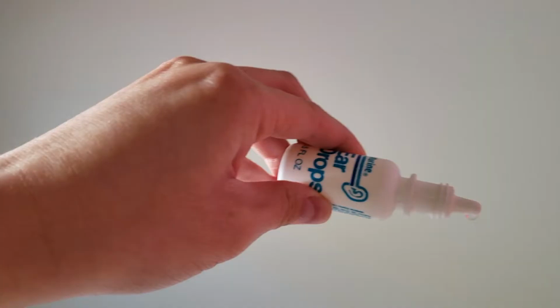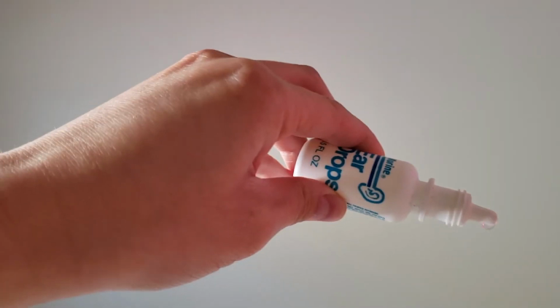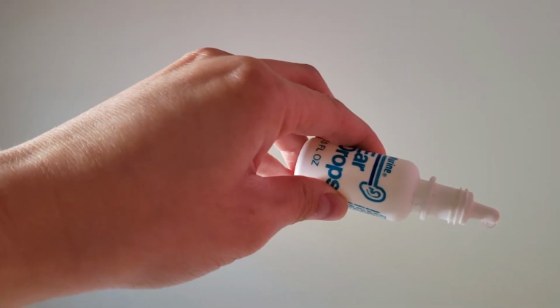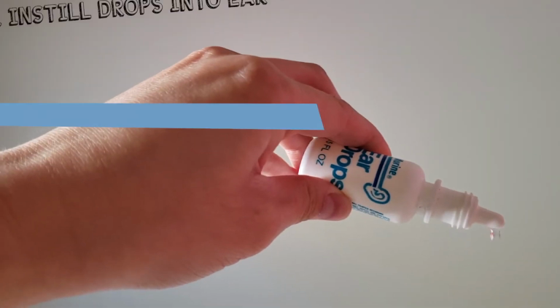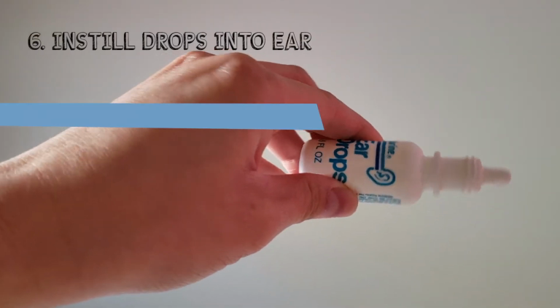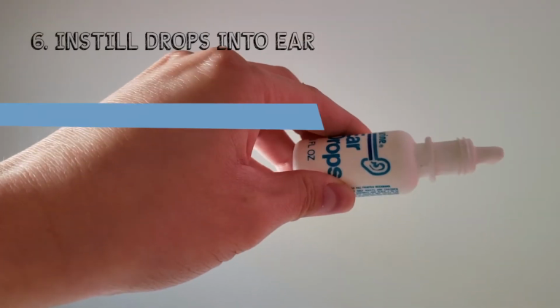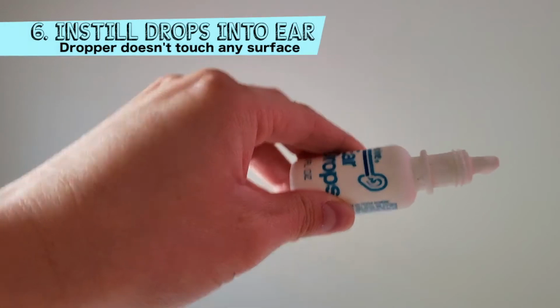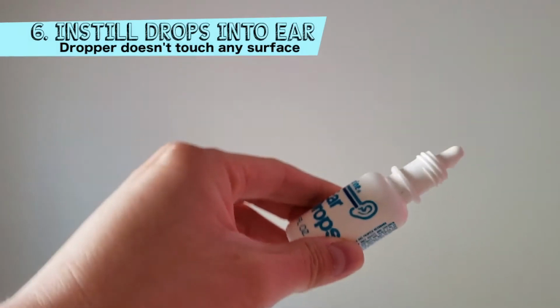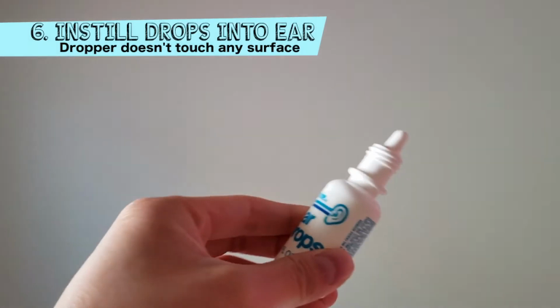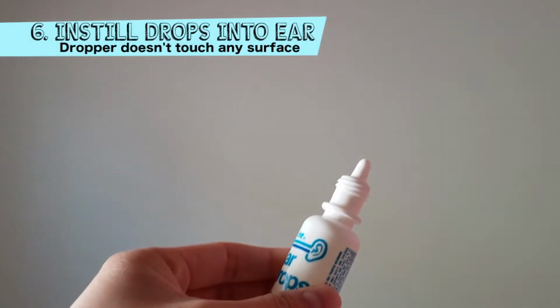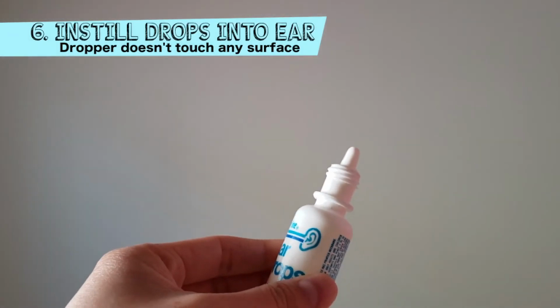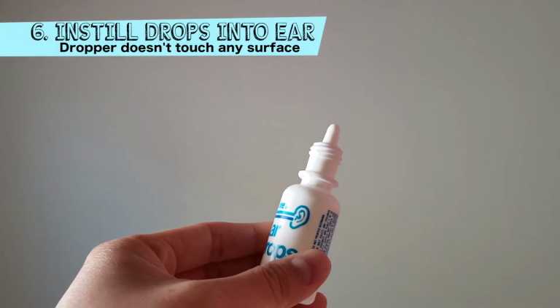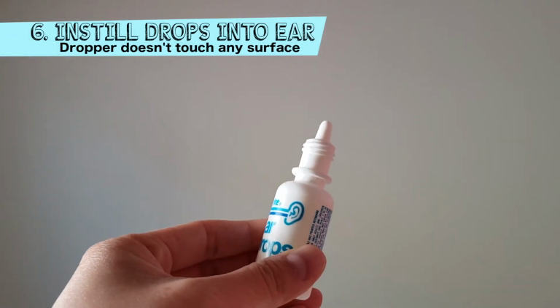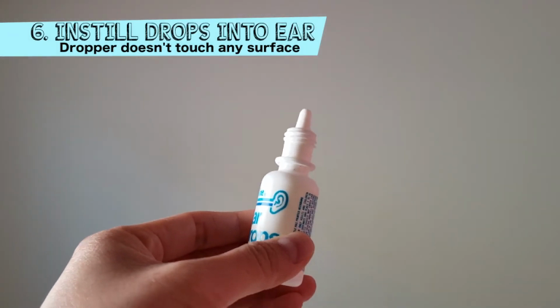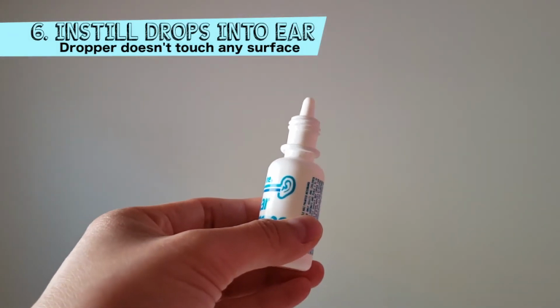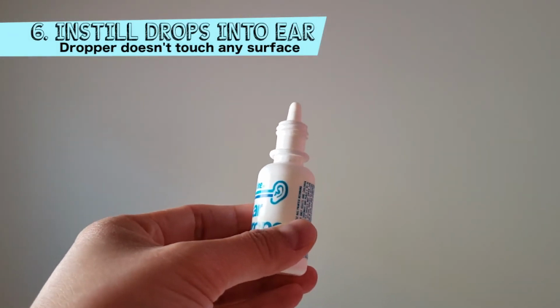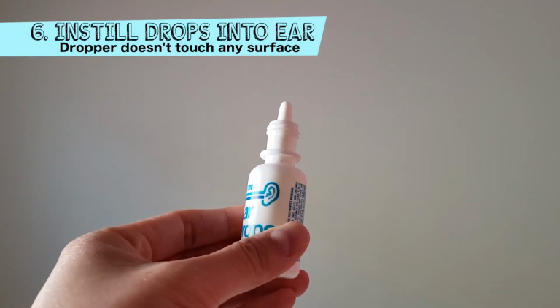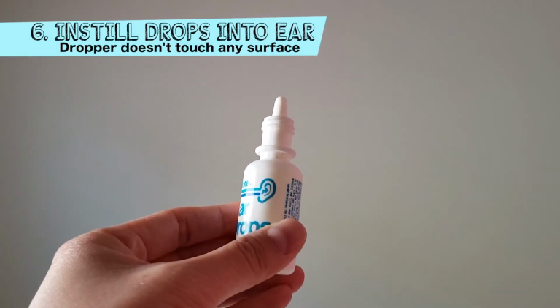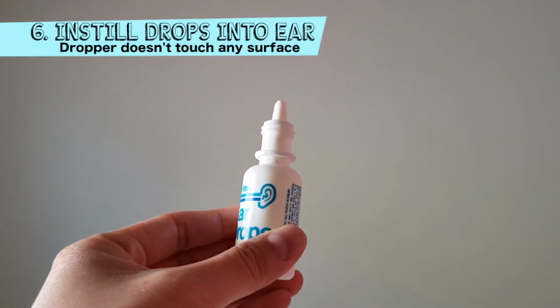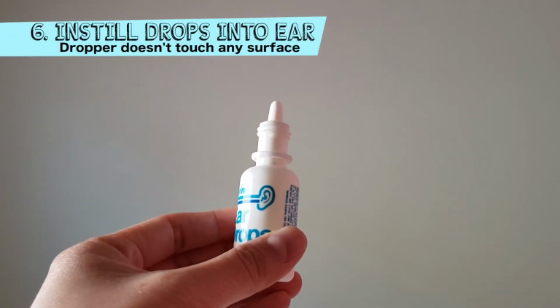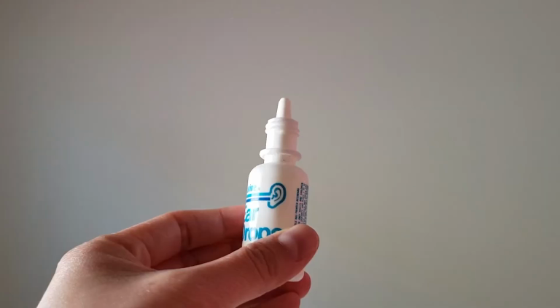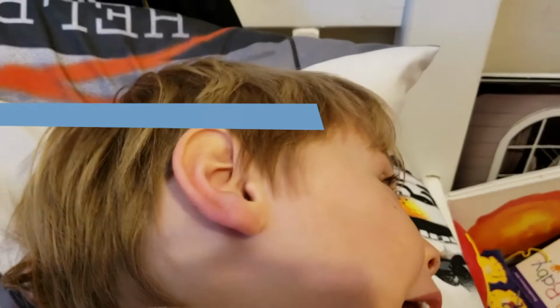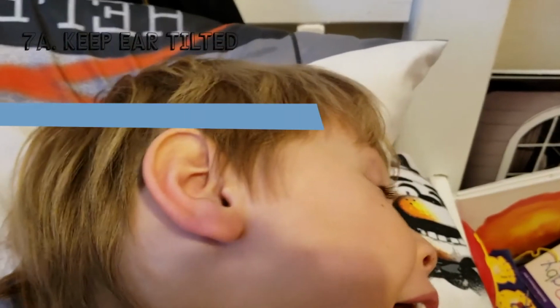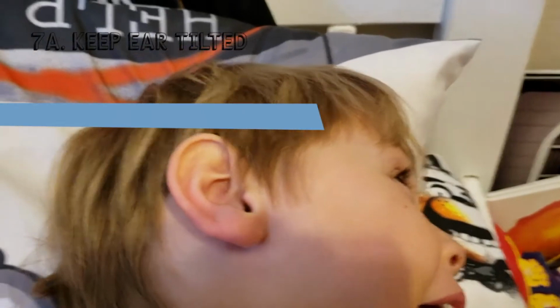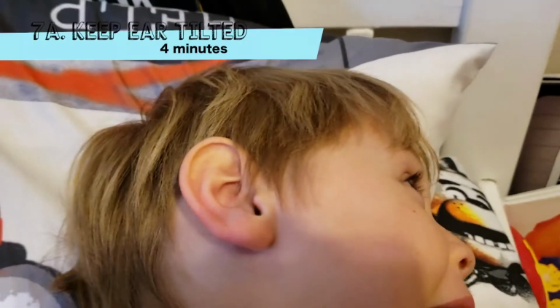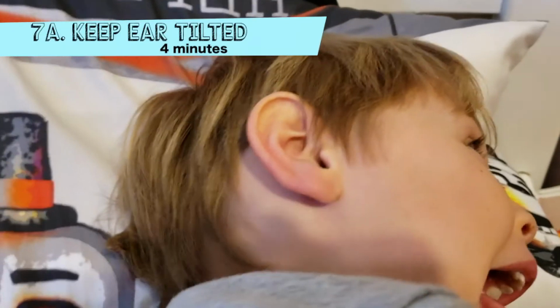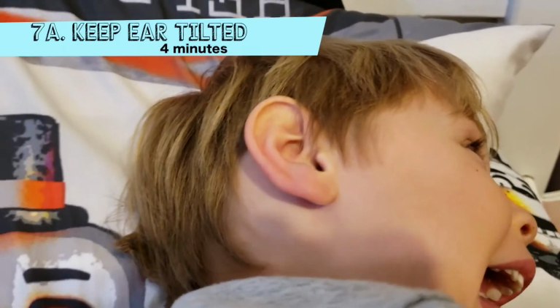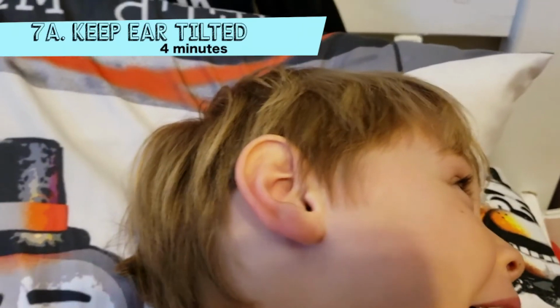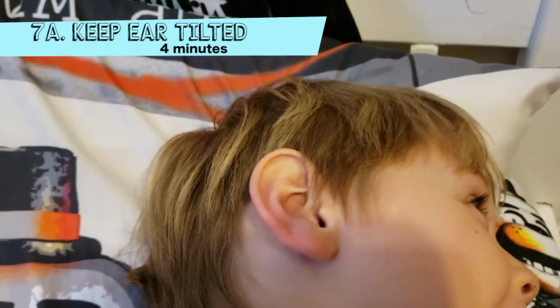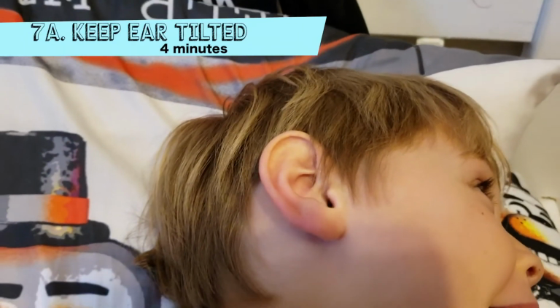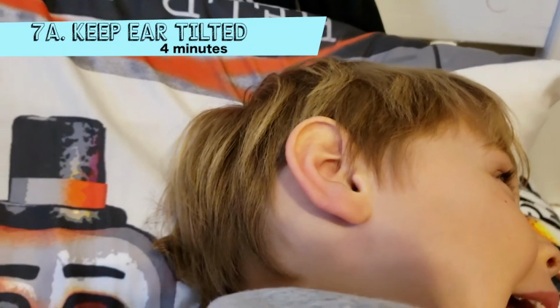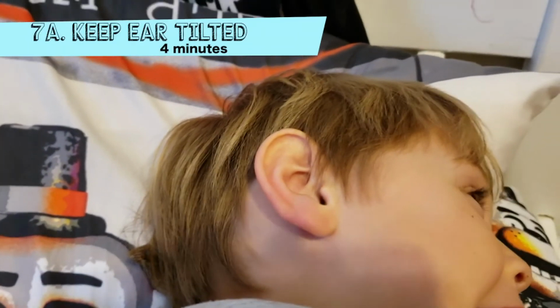Instill the correct number of drops, making sure that the dropper or tip doesn't touch any surface to avoid contamination. Keep your child's ear tilted for about four minutes.